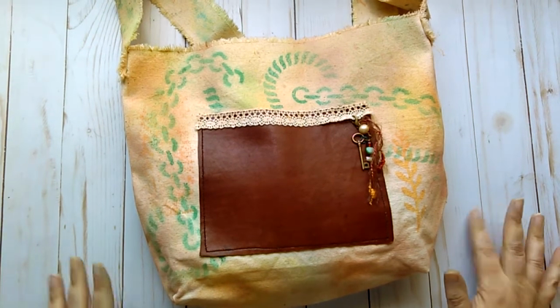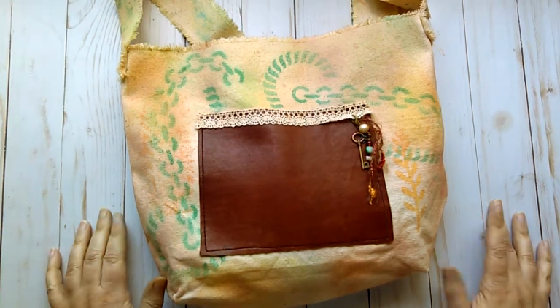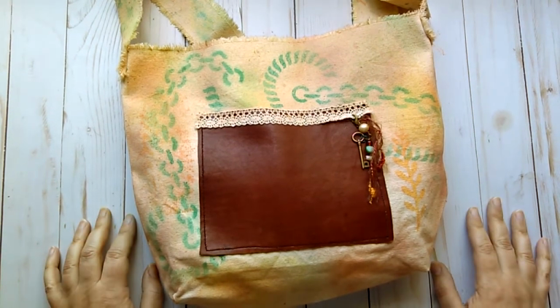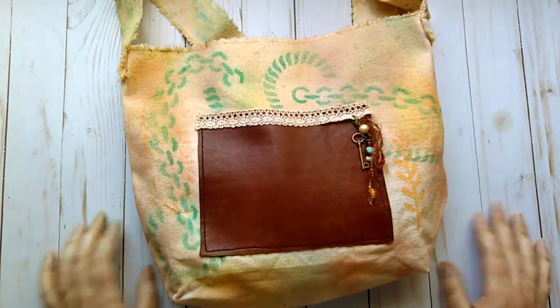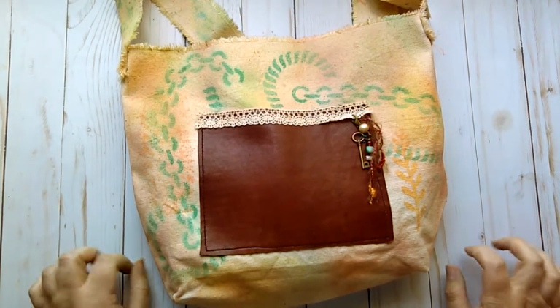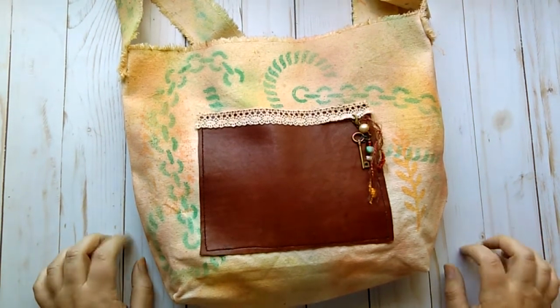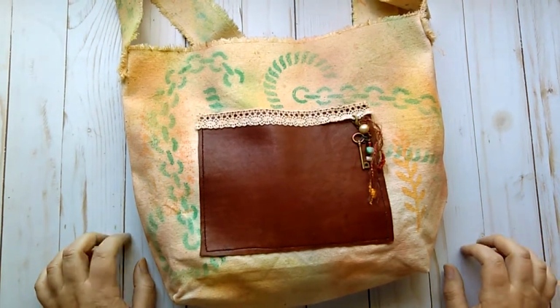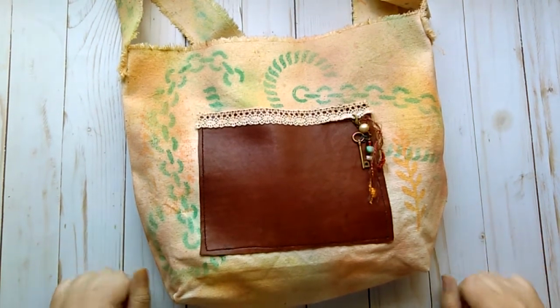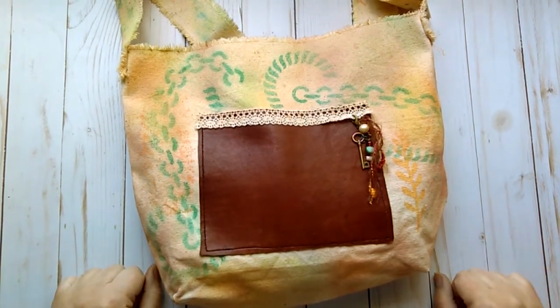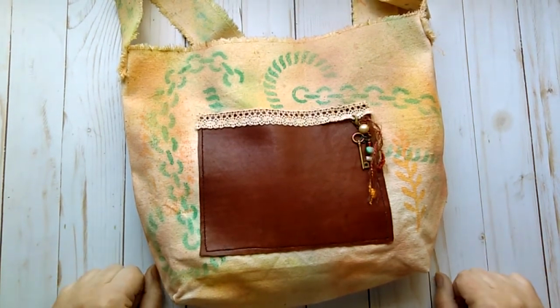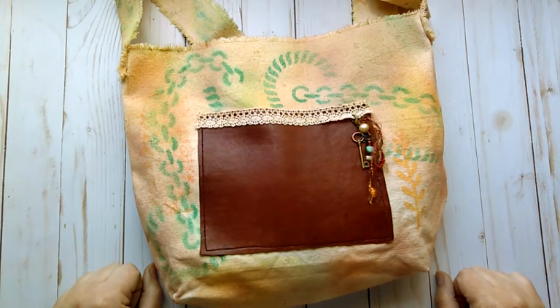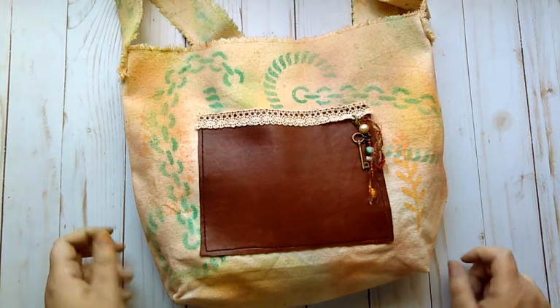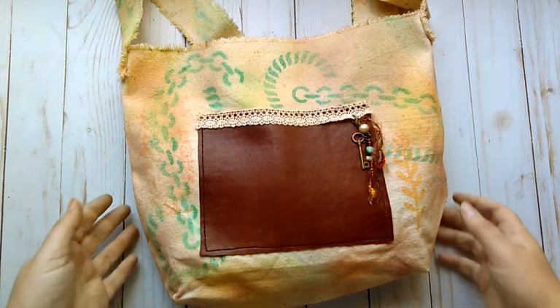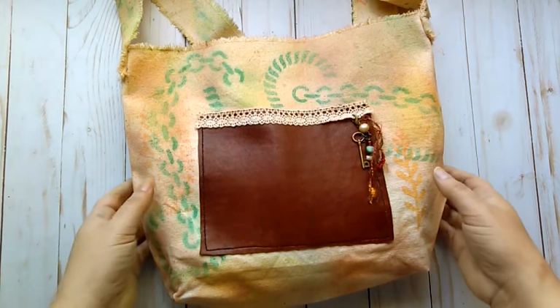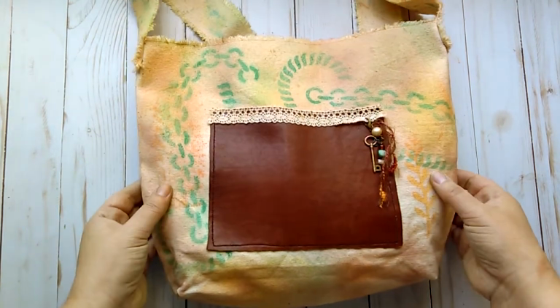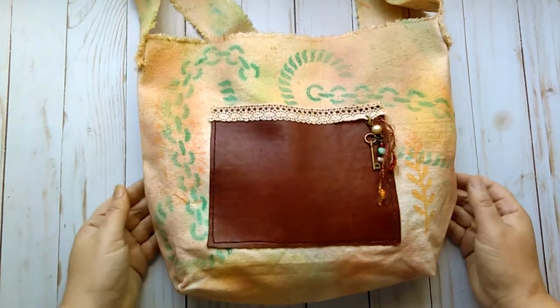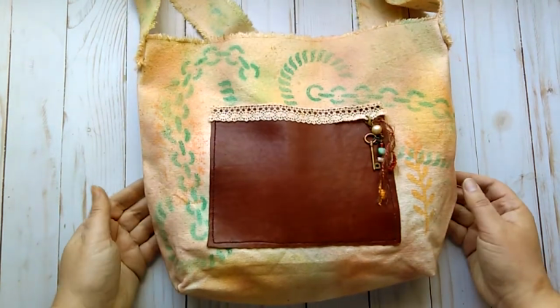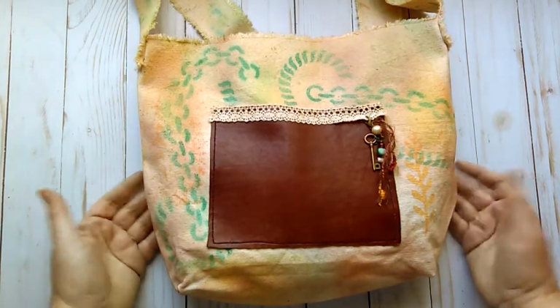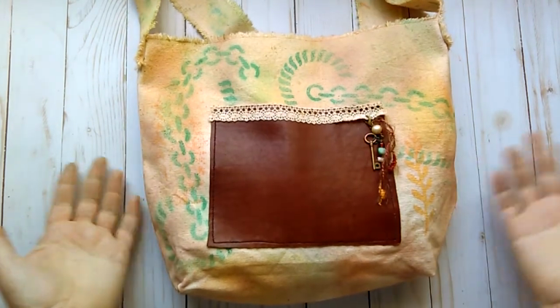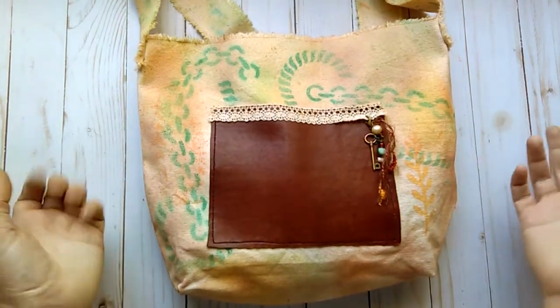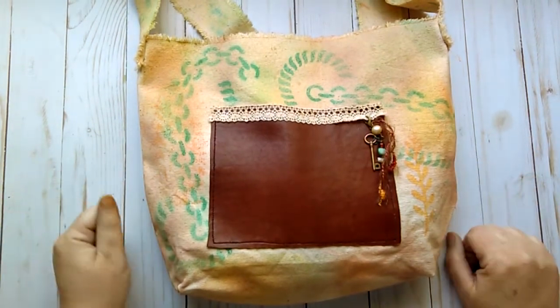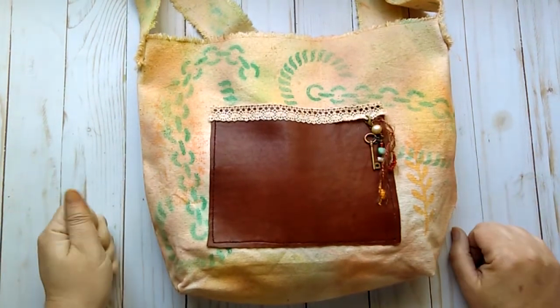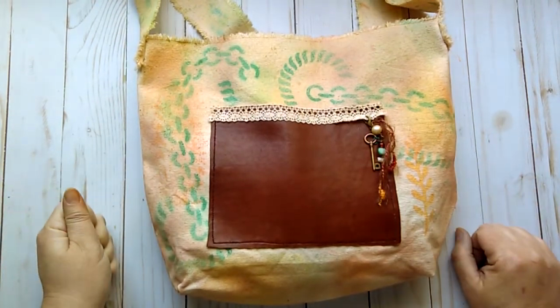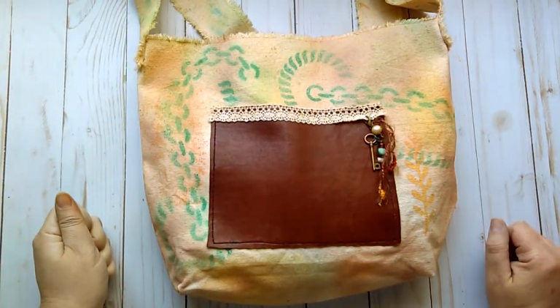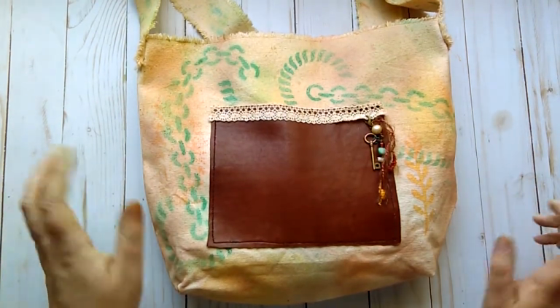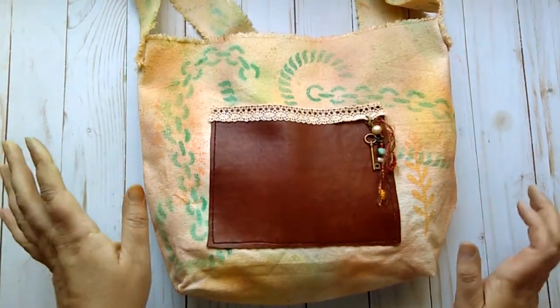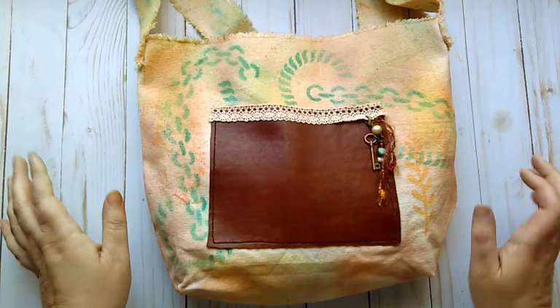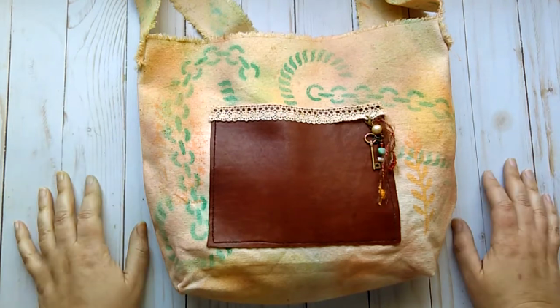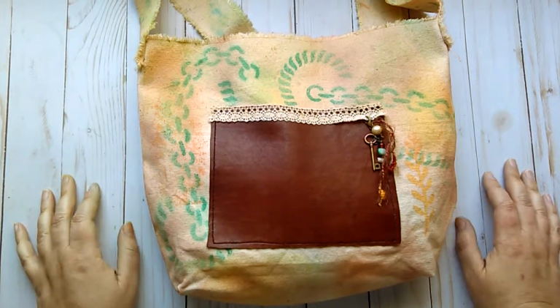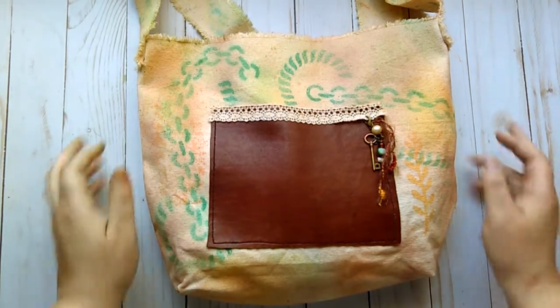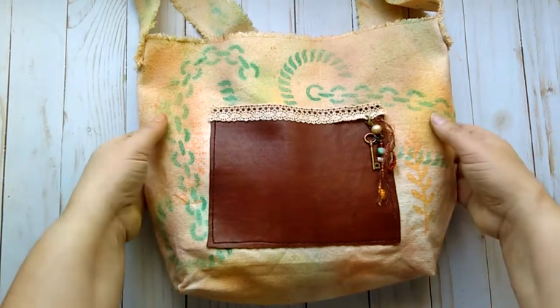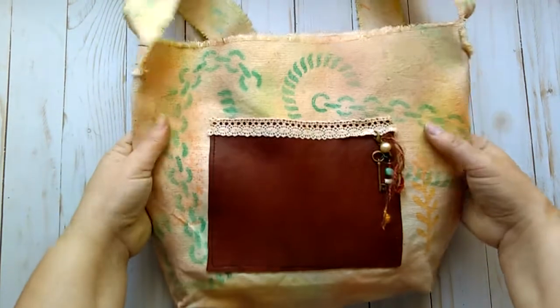Hello everyone. I have another project I wanted to share with you guys. This one is called Seaside Memories. It is something a little different that I did this time.